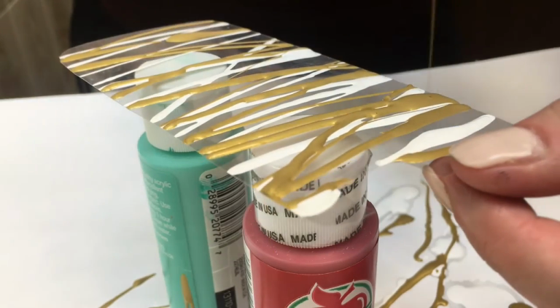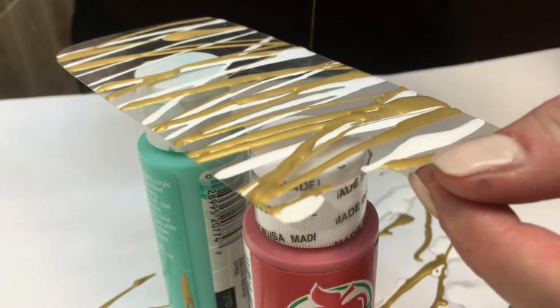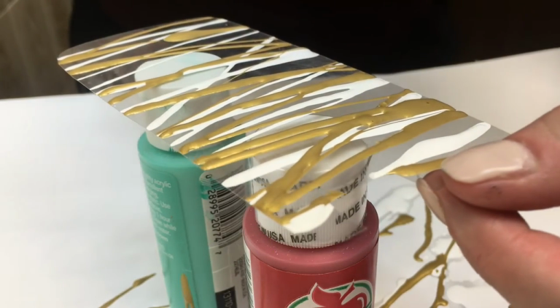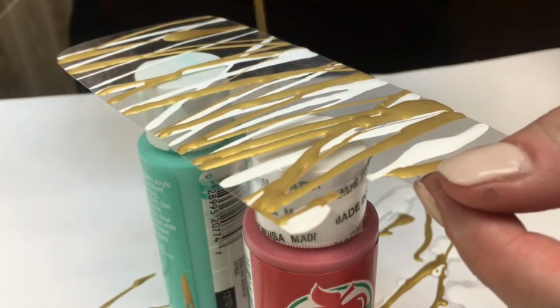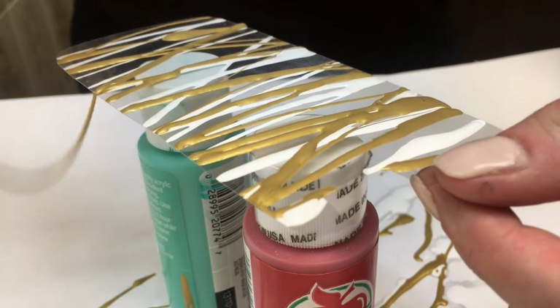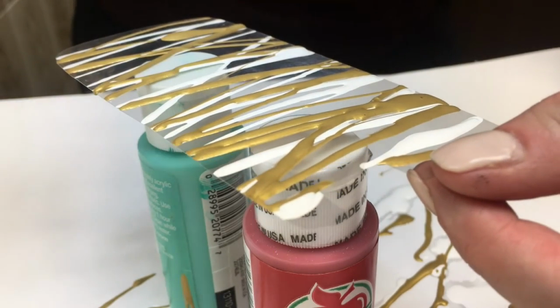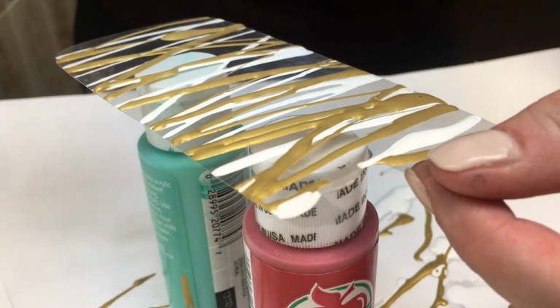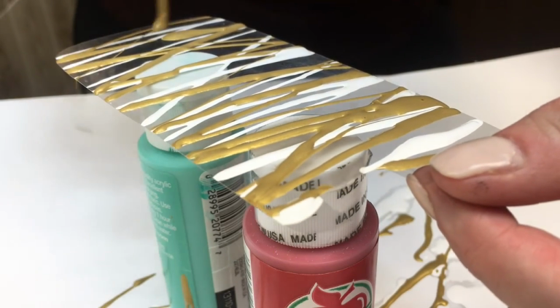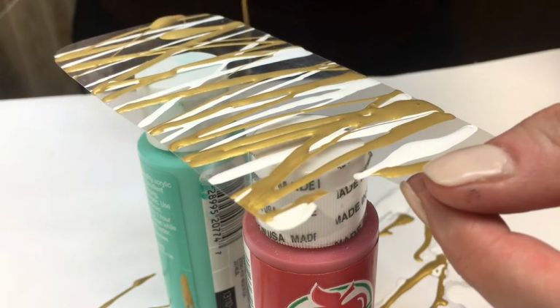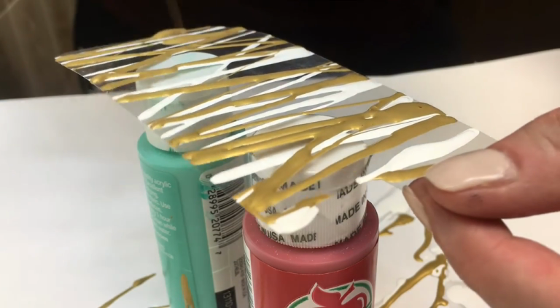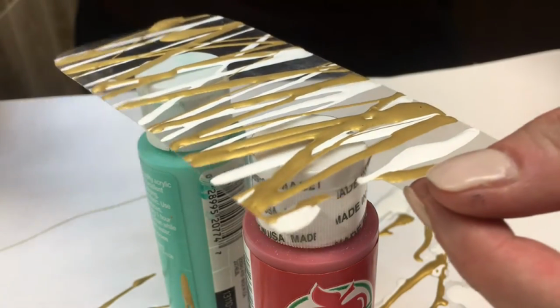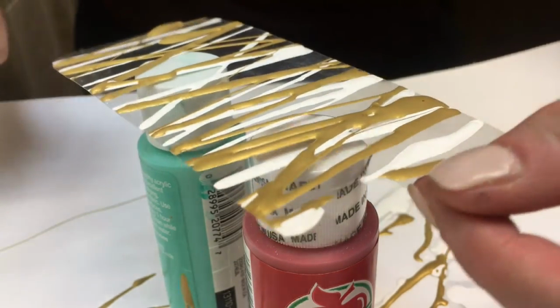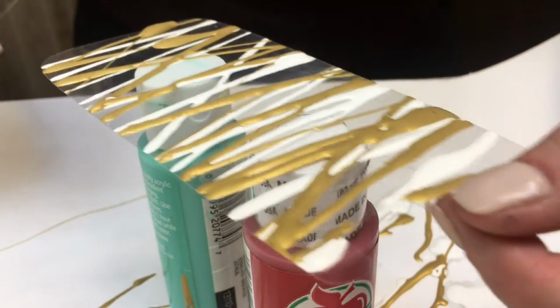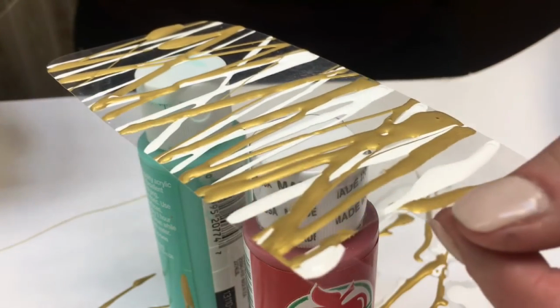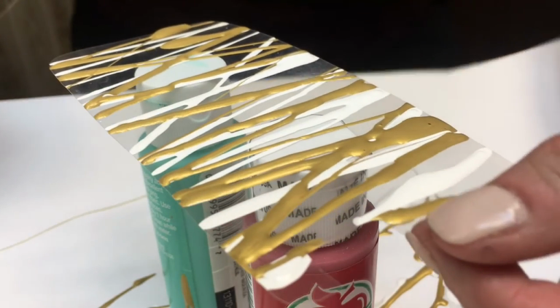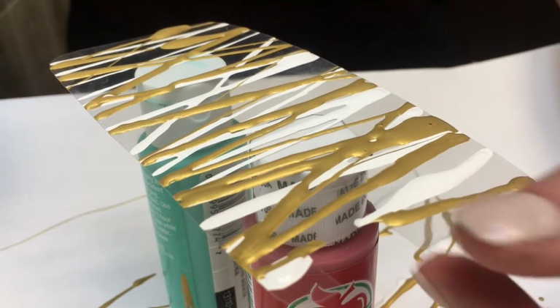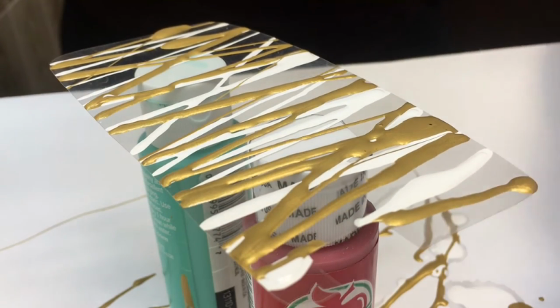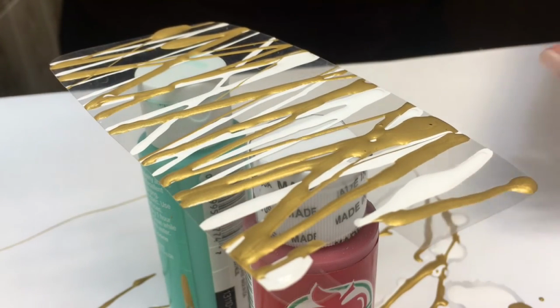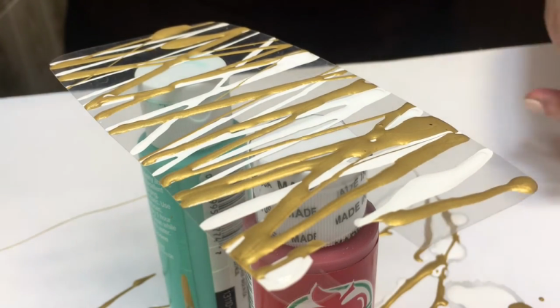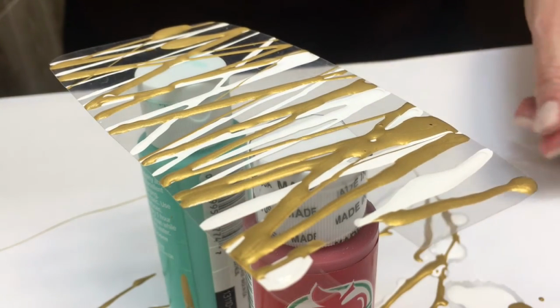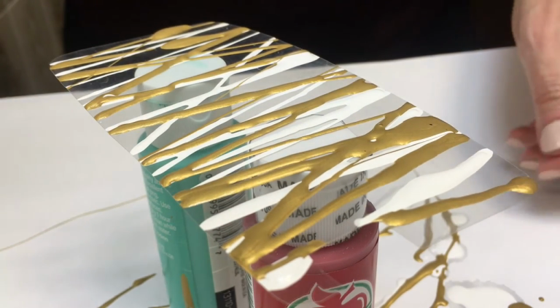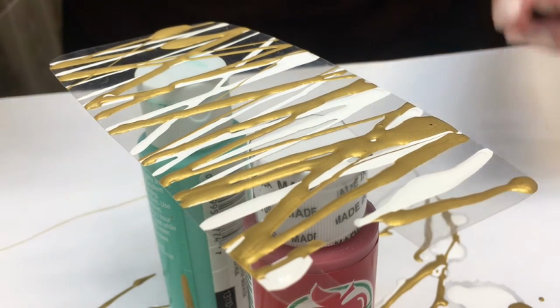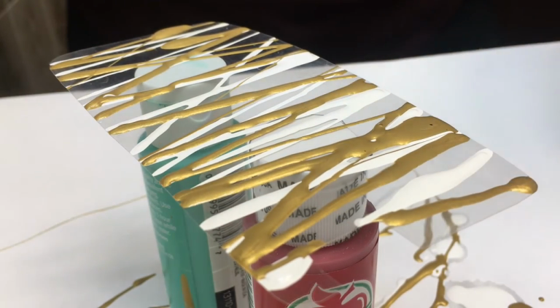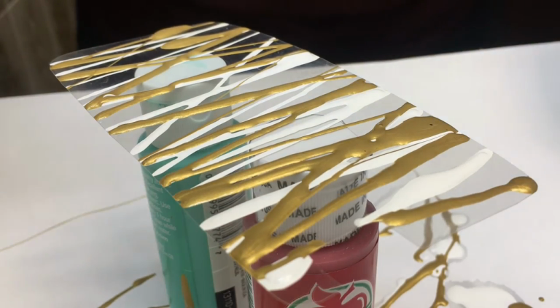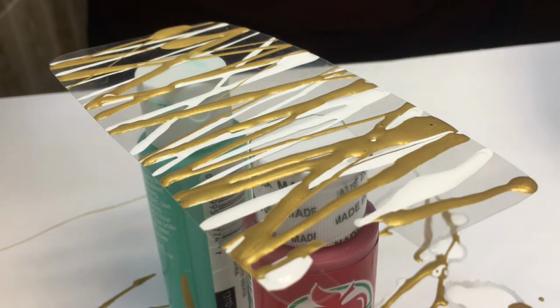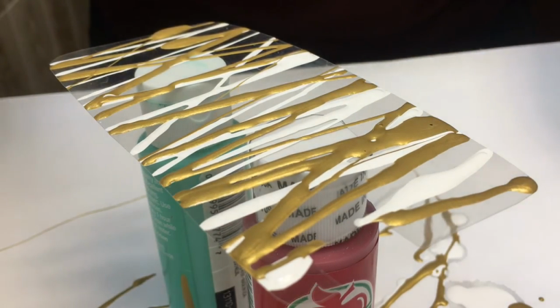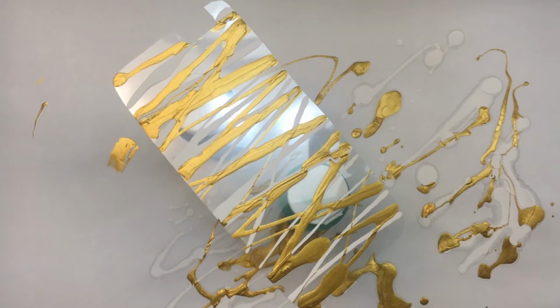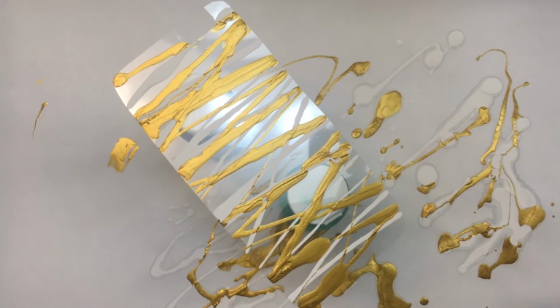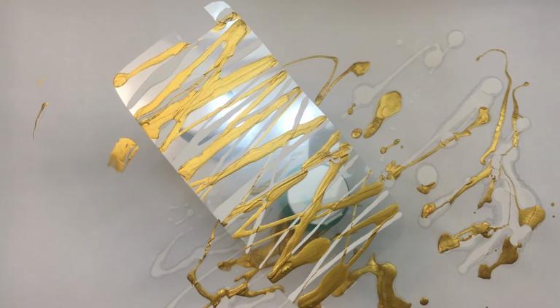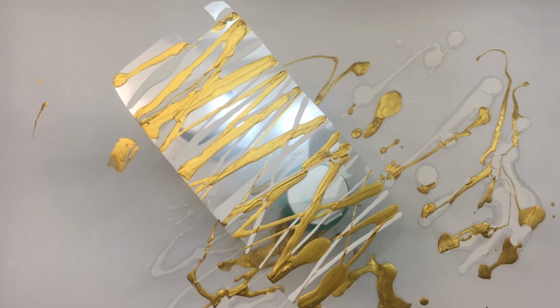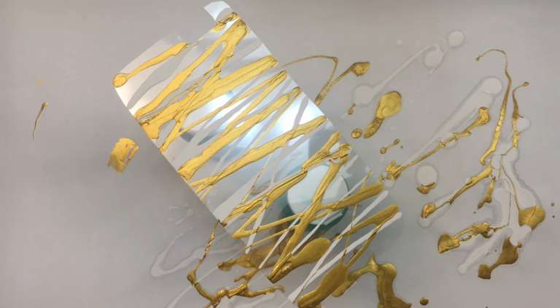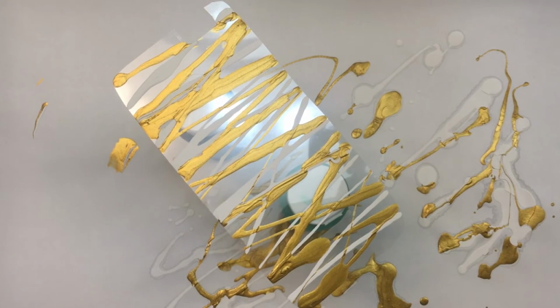Now with the gold one, just dragging and pouring the paint, try to cover with your second color the places where you didn't go with the white. Otherwise it's just going to shadow the color you added before.